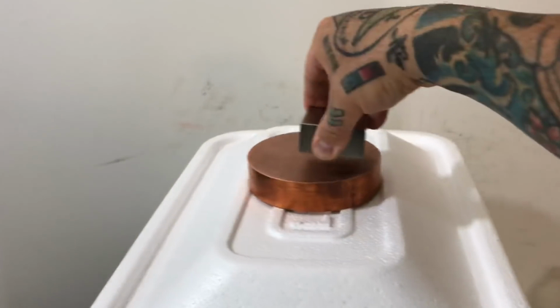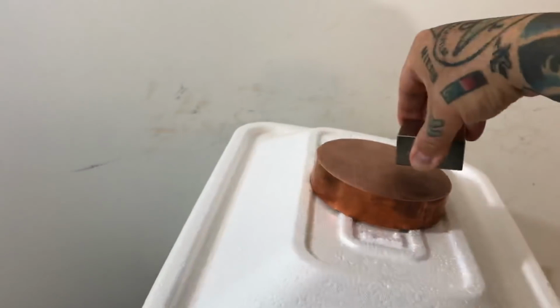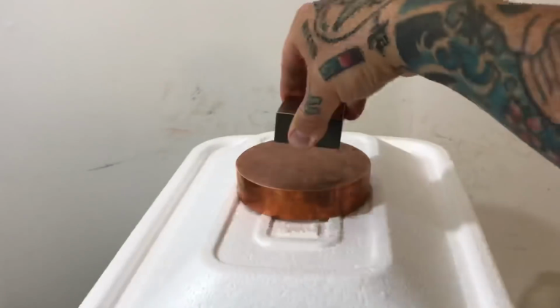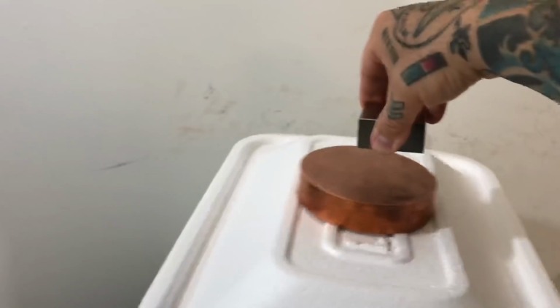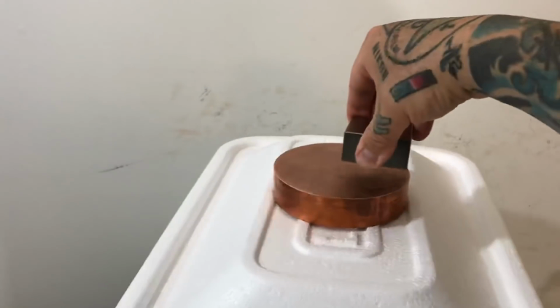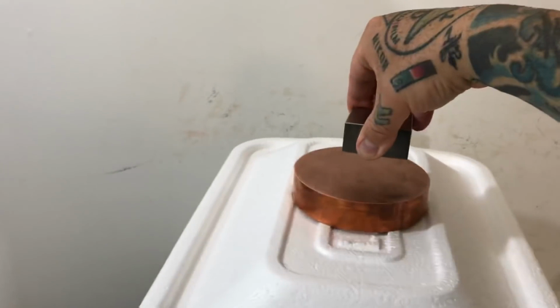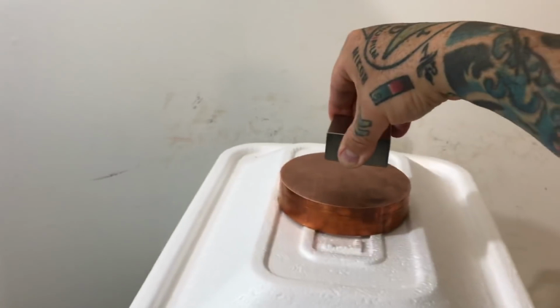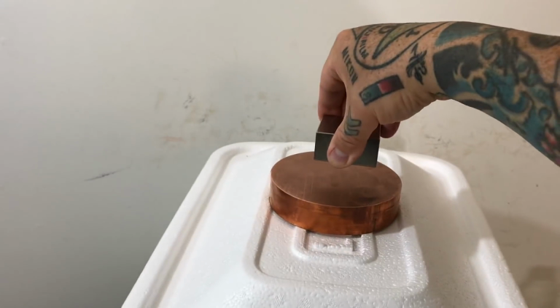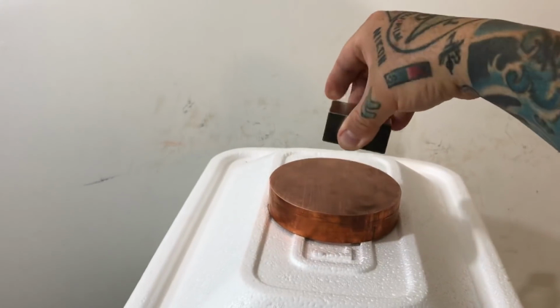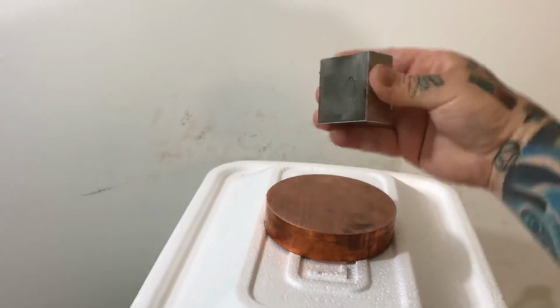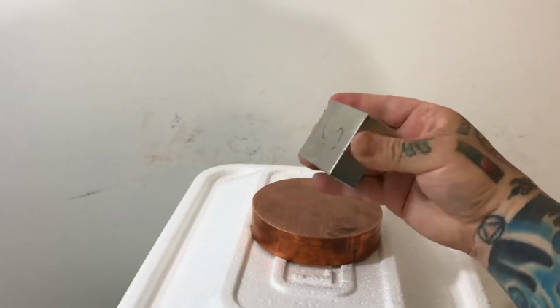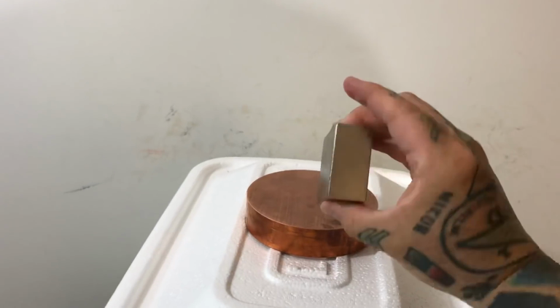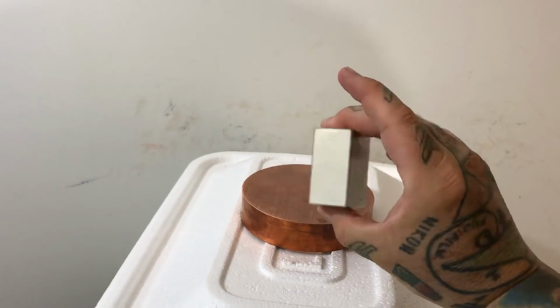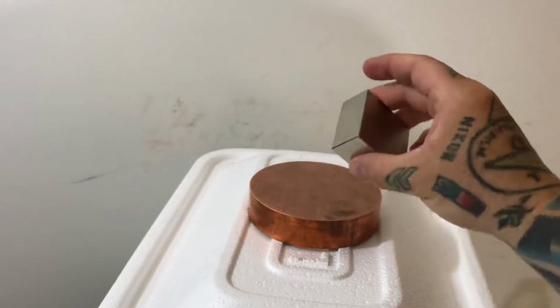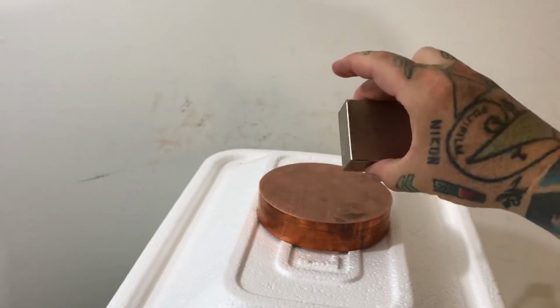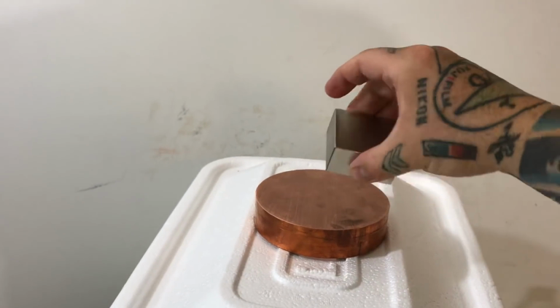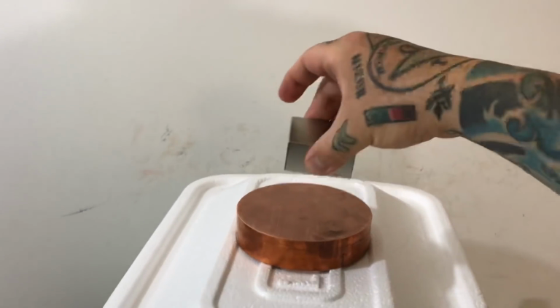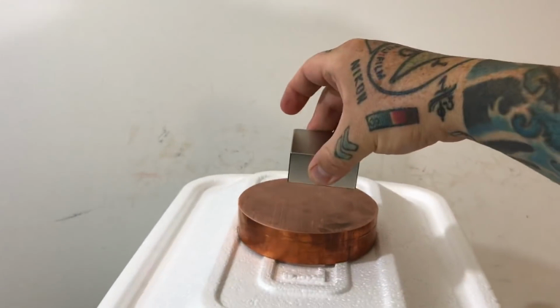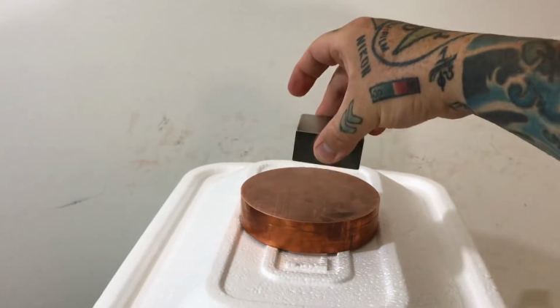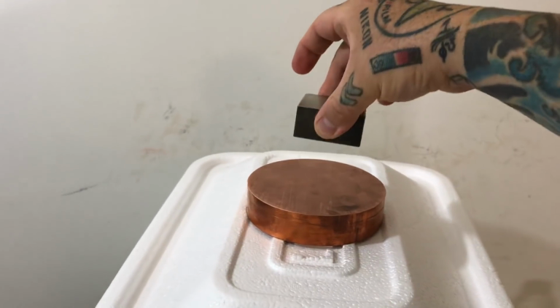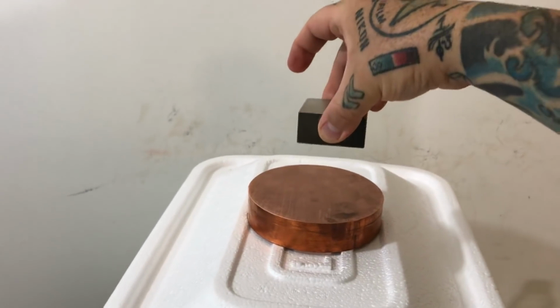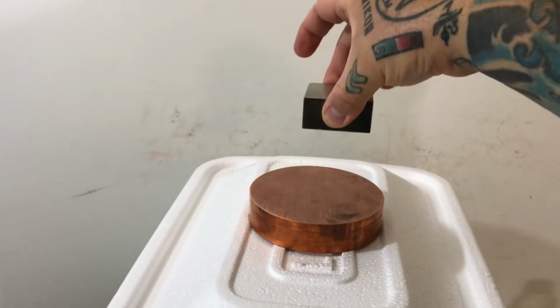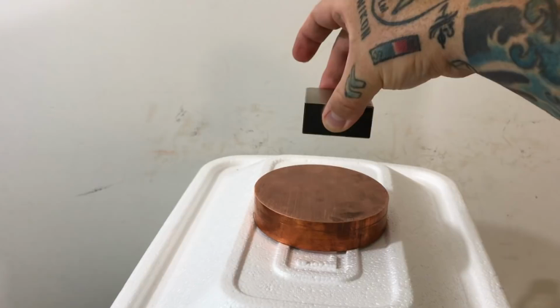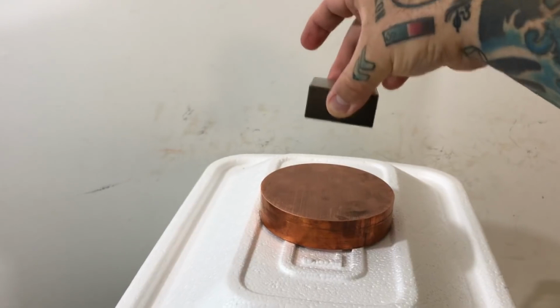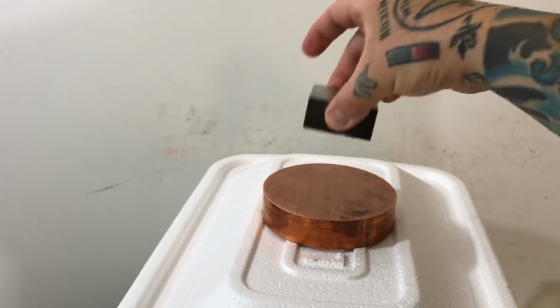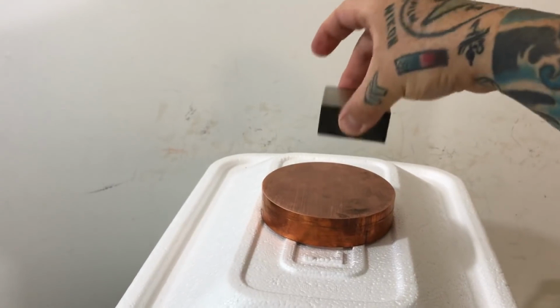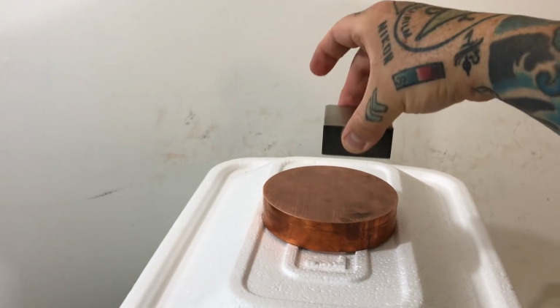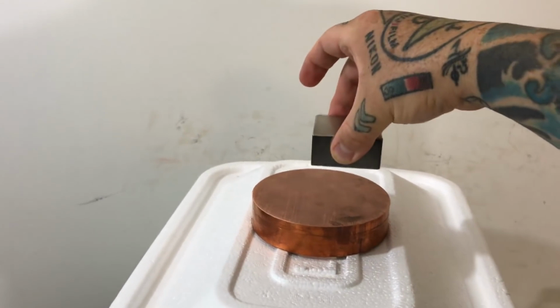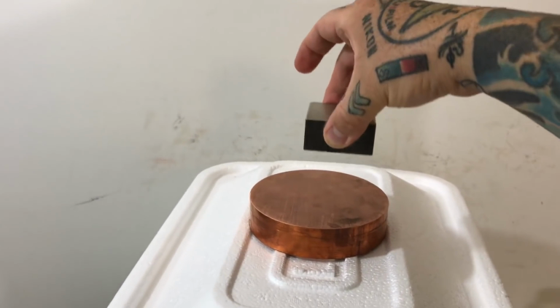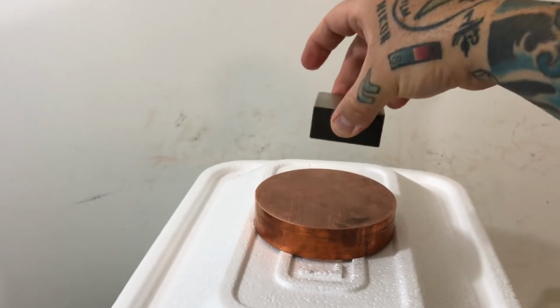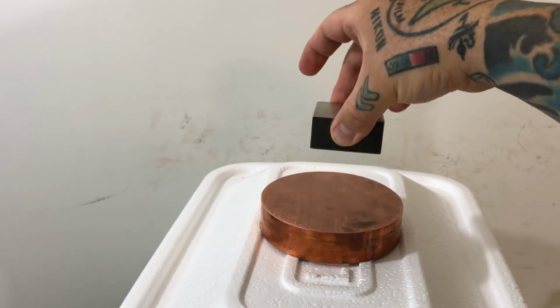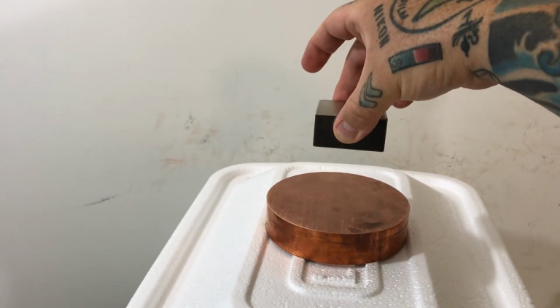Five pound copper disc. This is a two by two by one inch neodymium iron boron N50 gauss magnet. It's actually a really heavy magnet. Let's drop it.